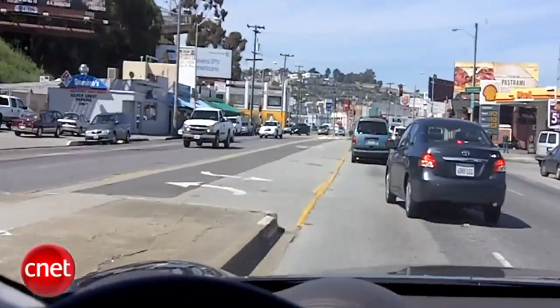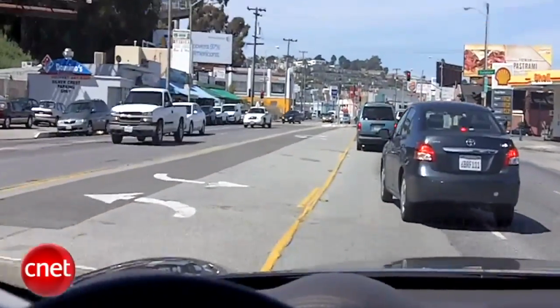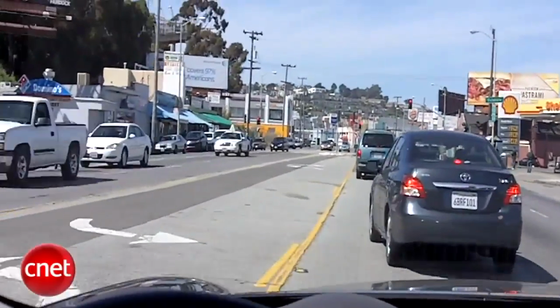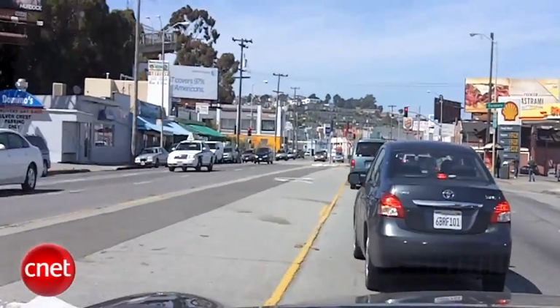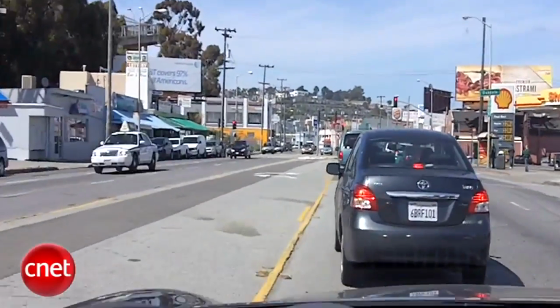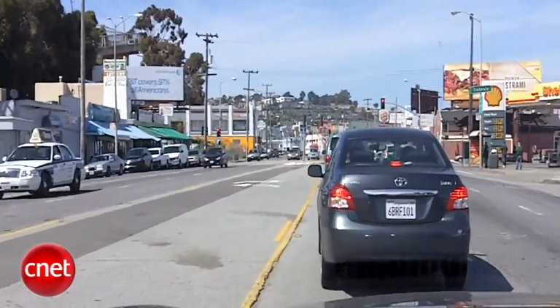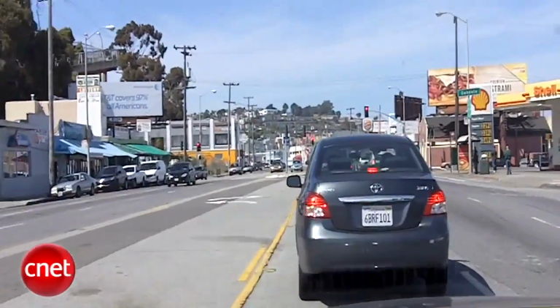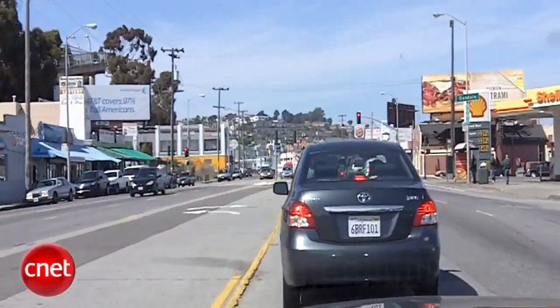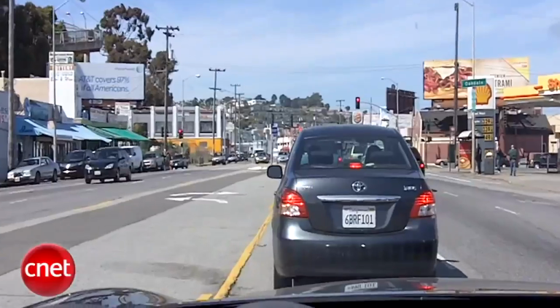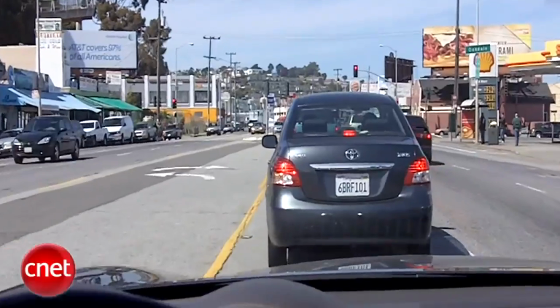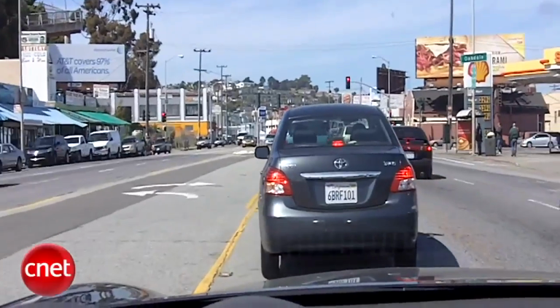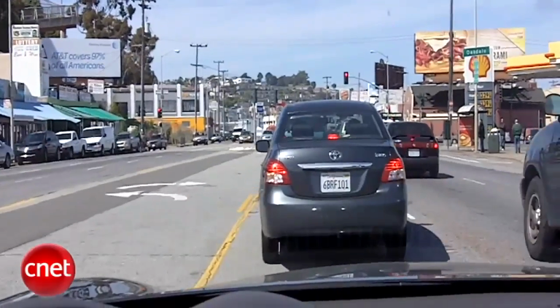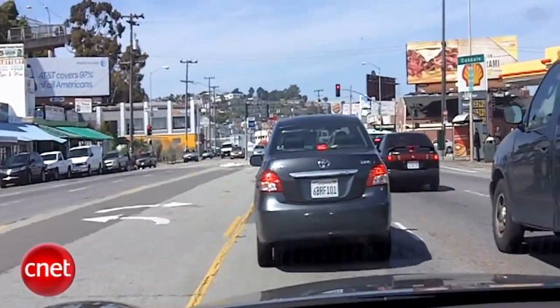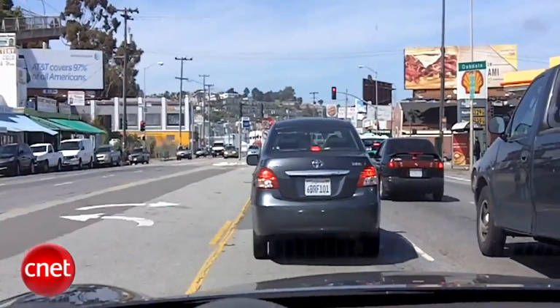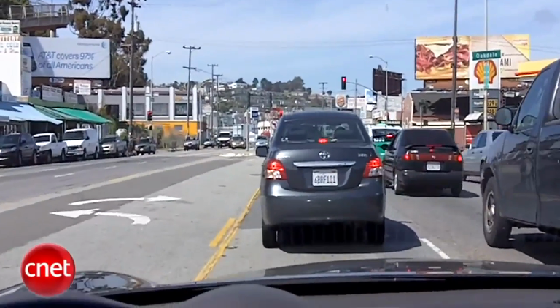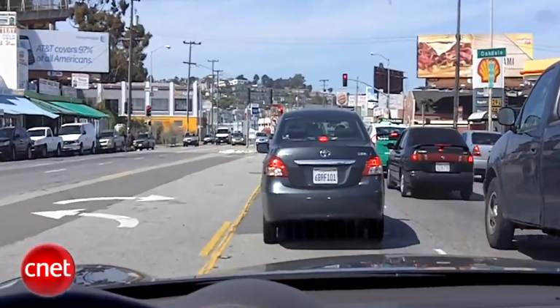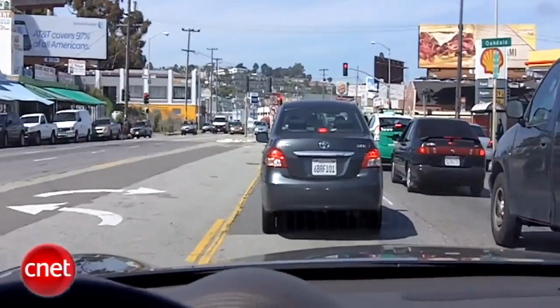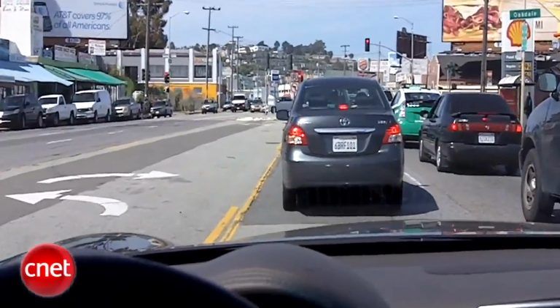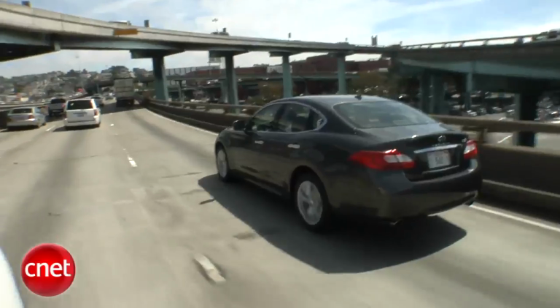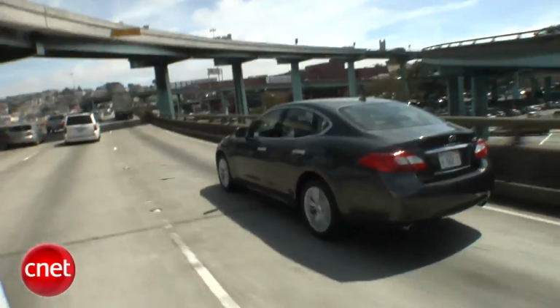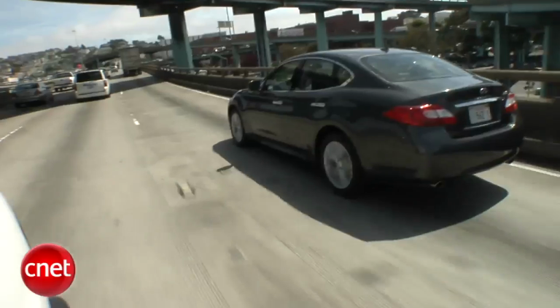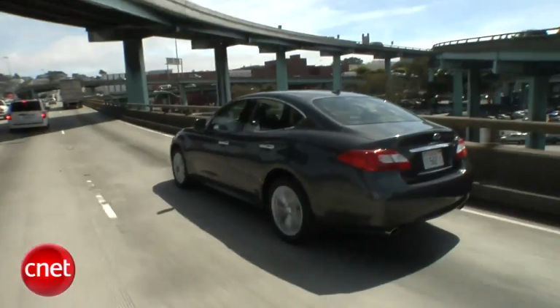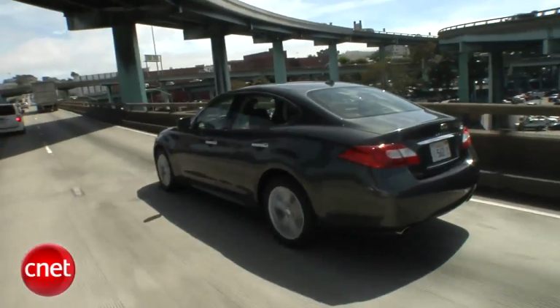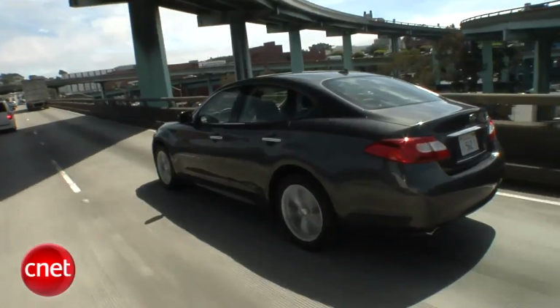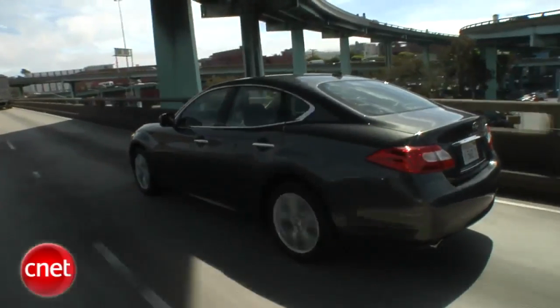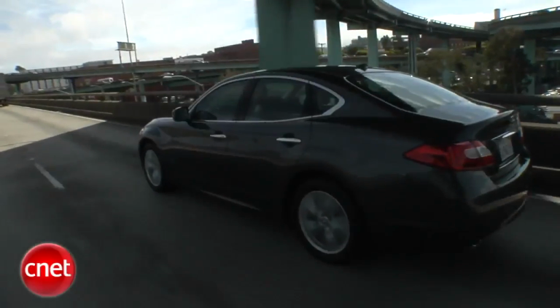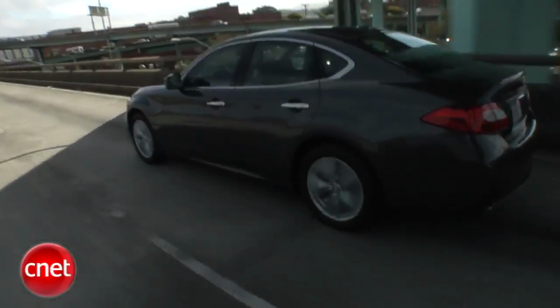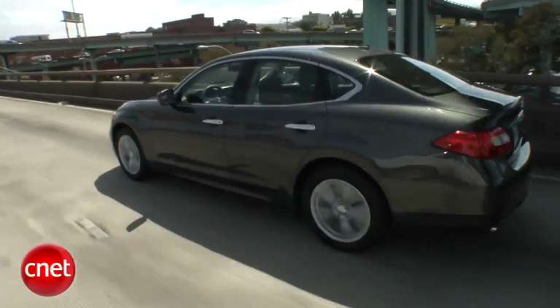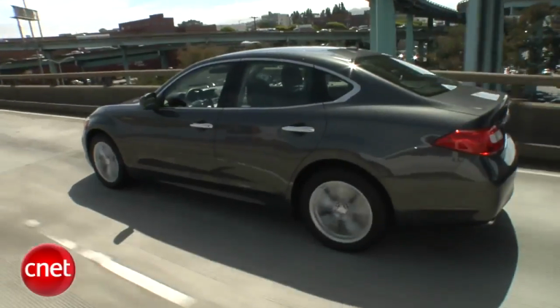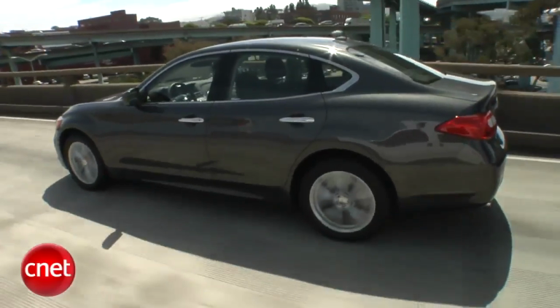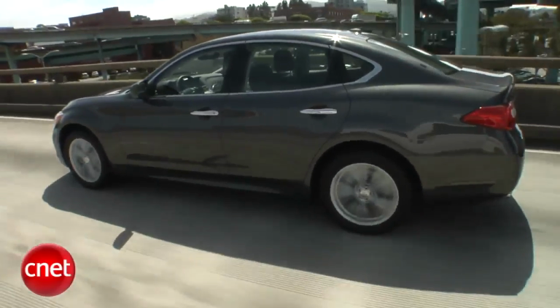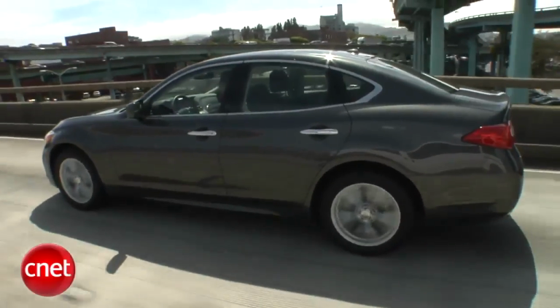I drove over a mile in stop-and-go traffic and only used the gas pedal. The car handled all the braking, even coming to a complete stop several times. And at higher speeds, Infiniti brake assist warns of a pending collision and applies the brakes to mitigate the impact.